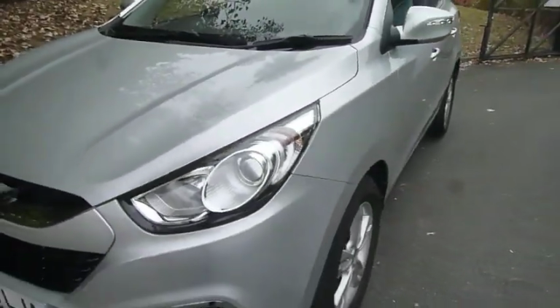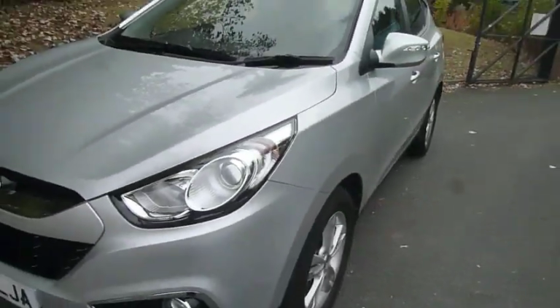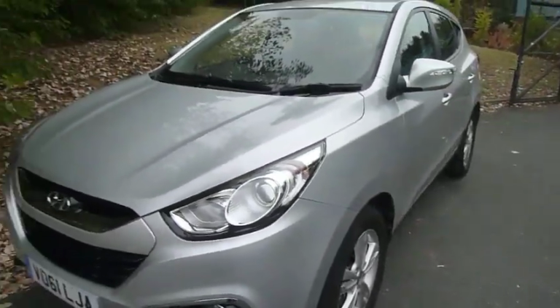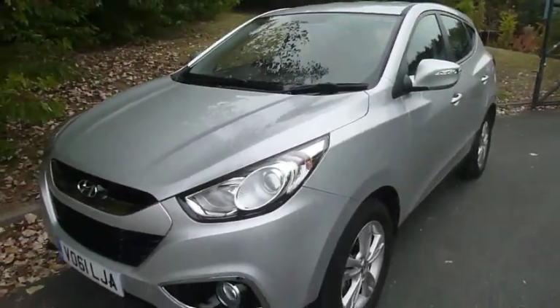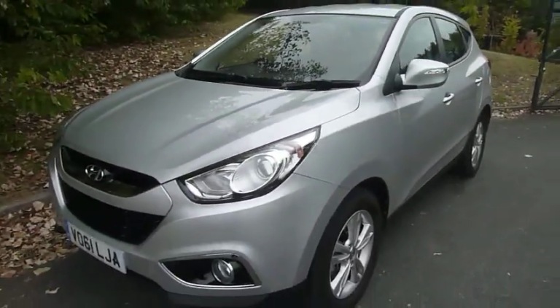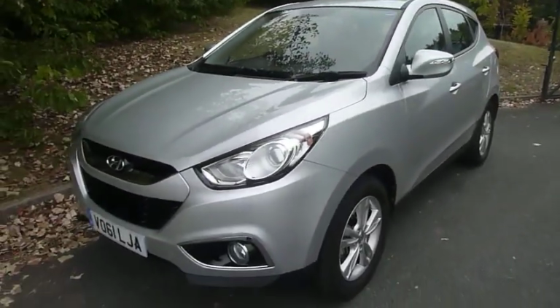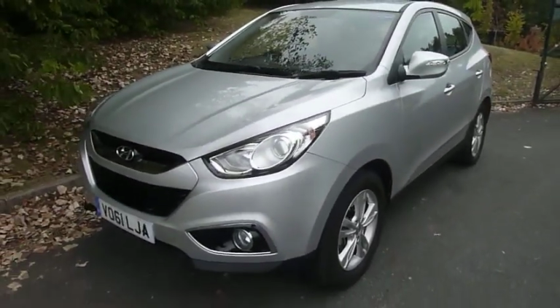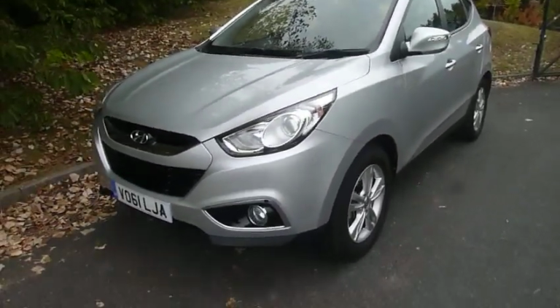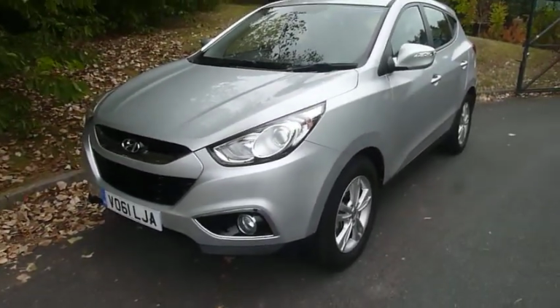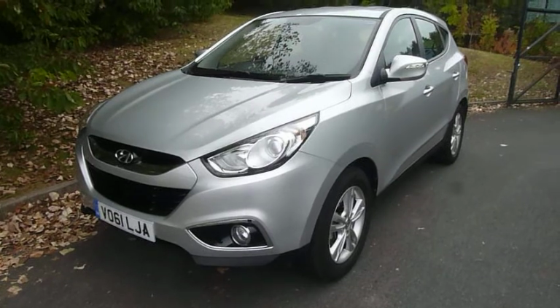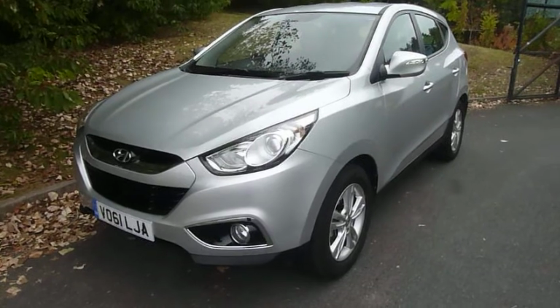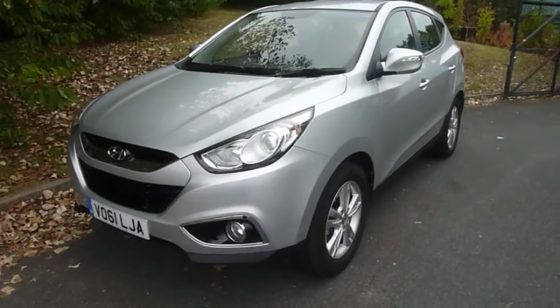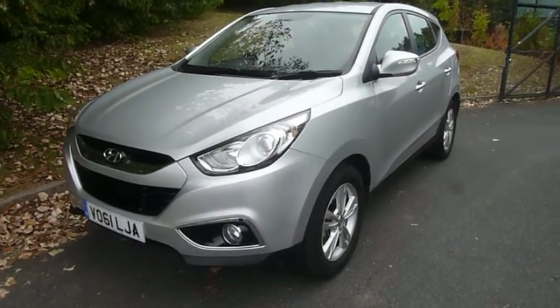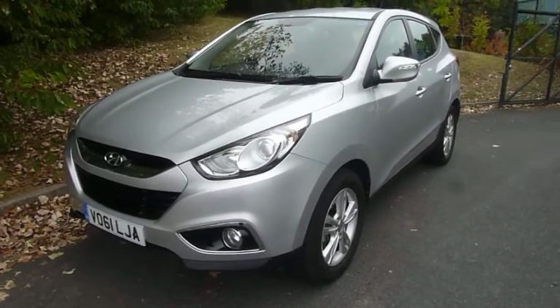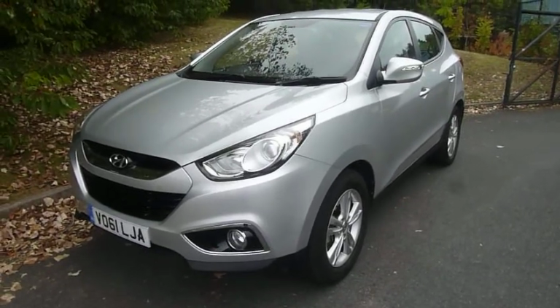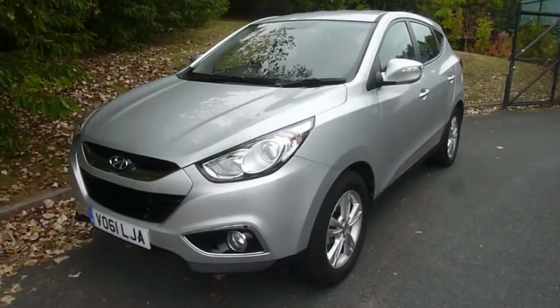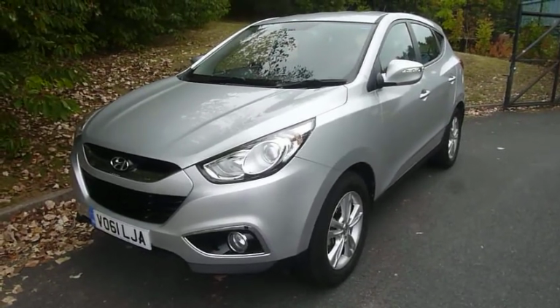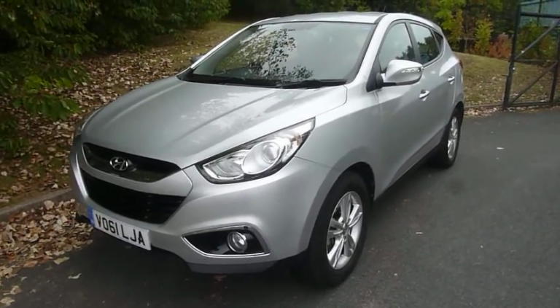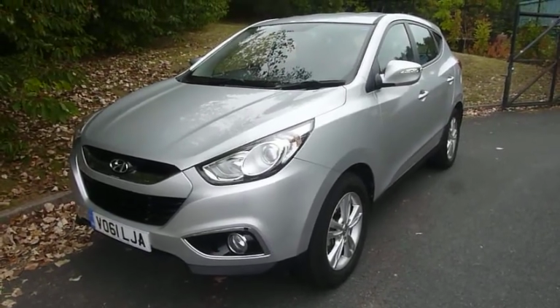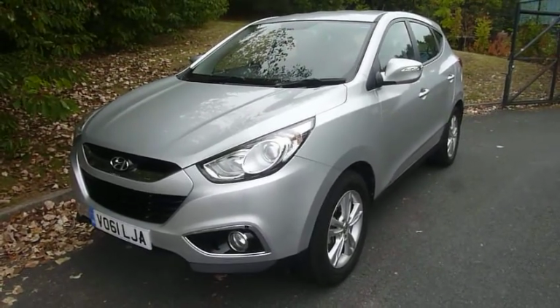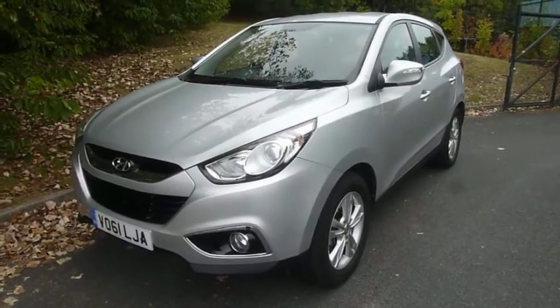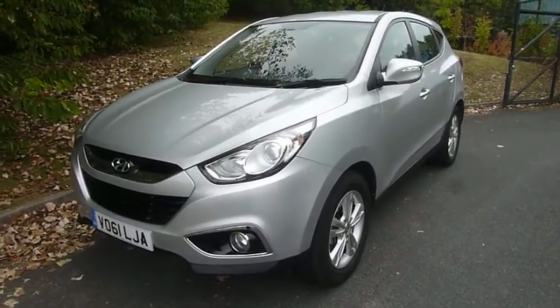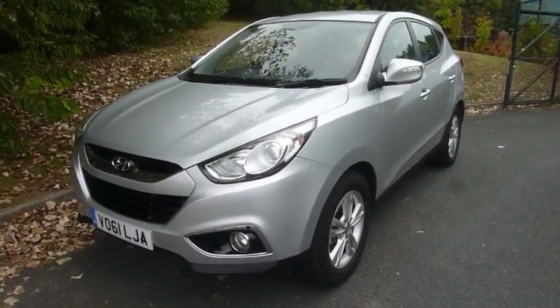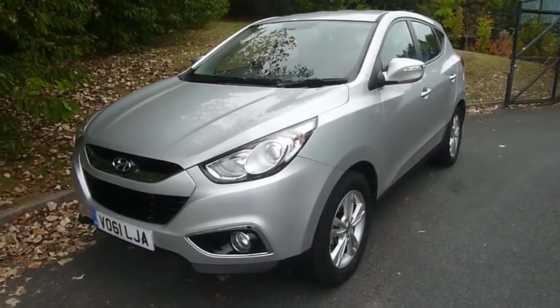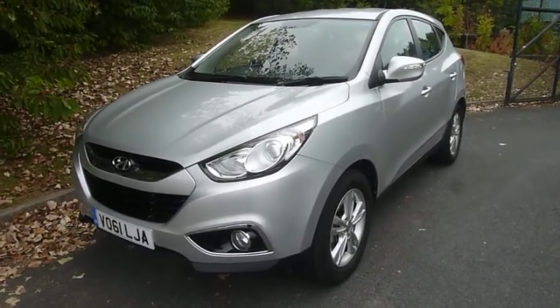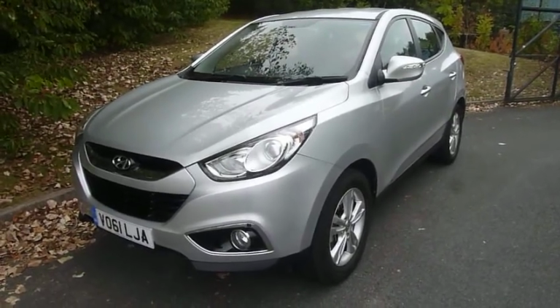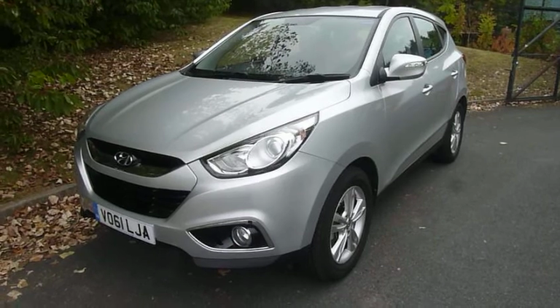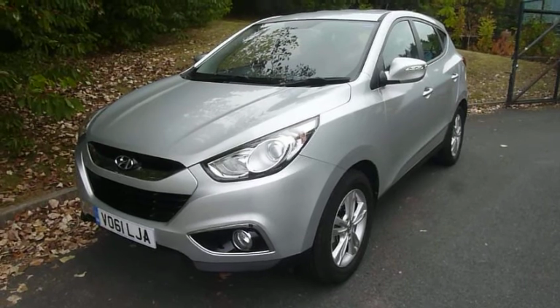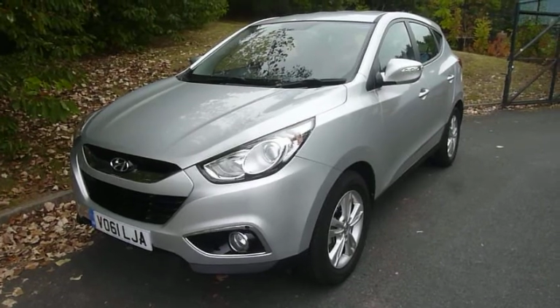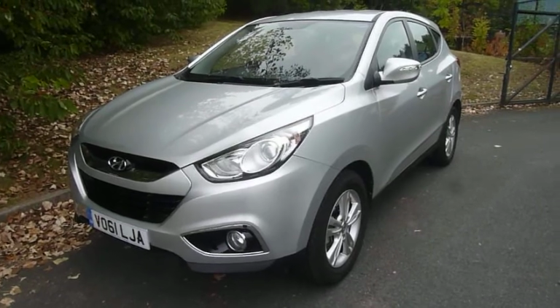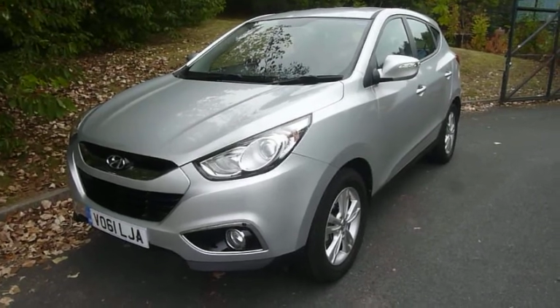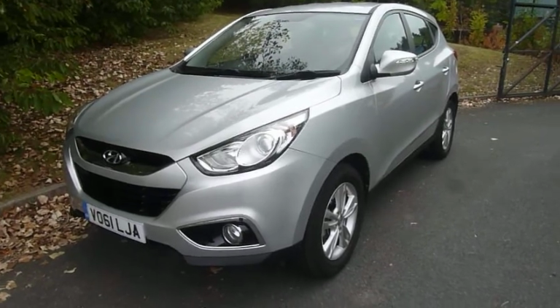If you'd like to know more or like to arrange a test drive, then please contact myself, Rob, at JTU's Hyundai Telford on 01952 201 017.